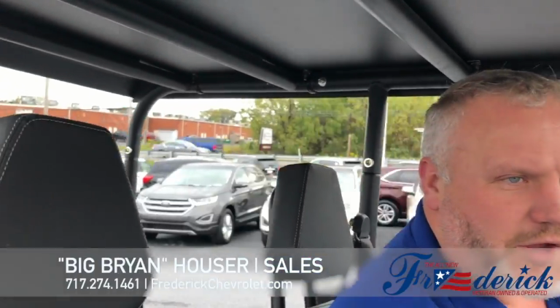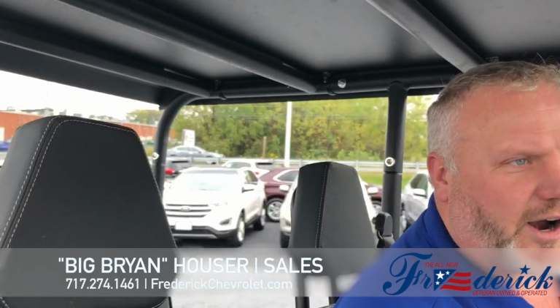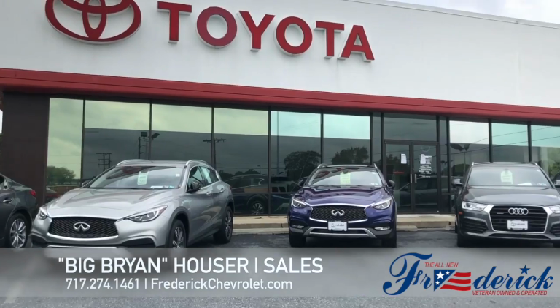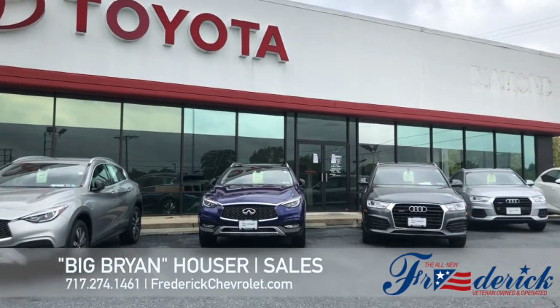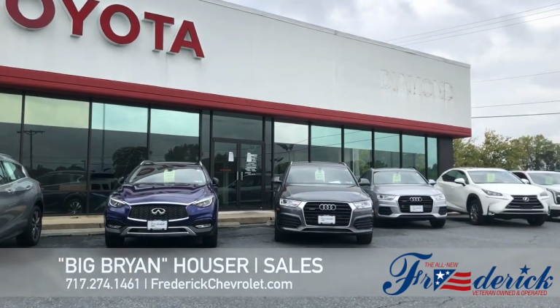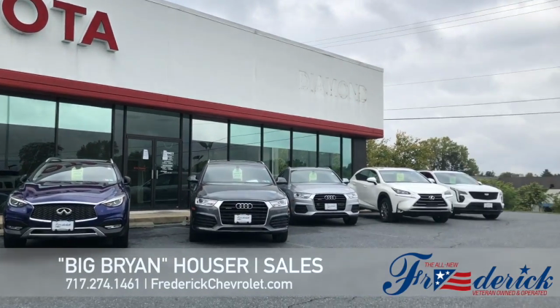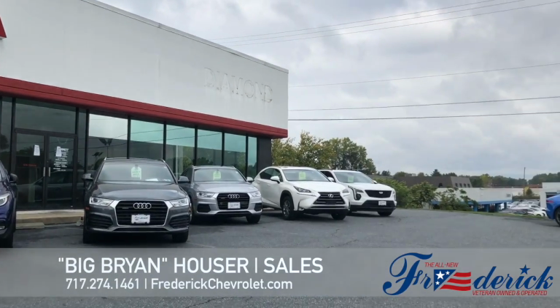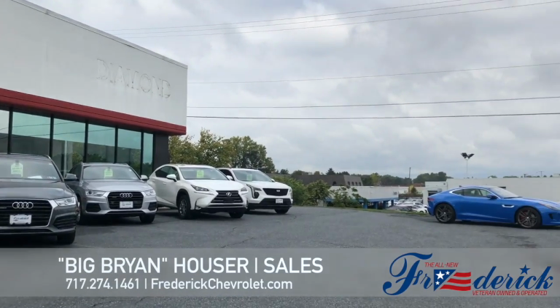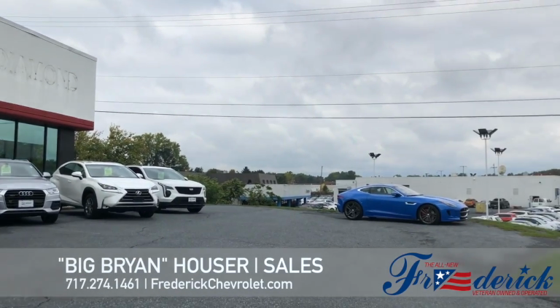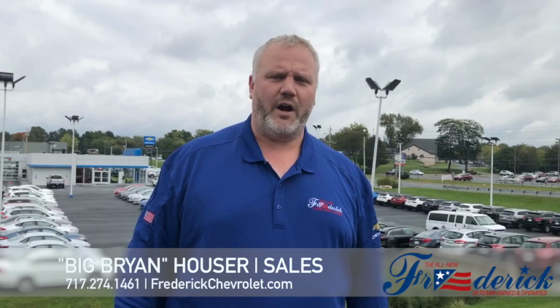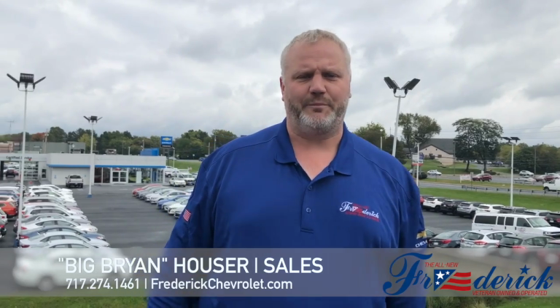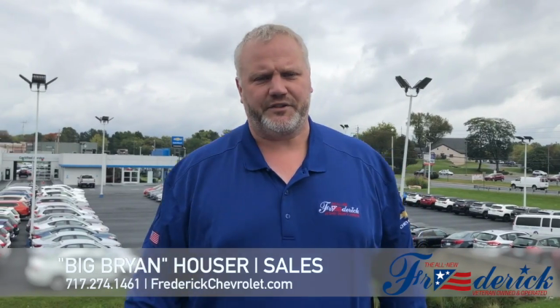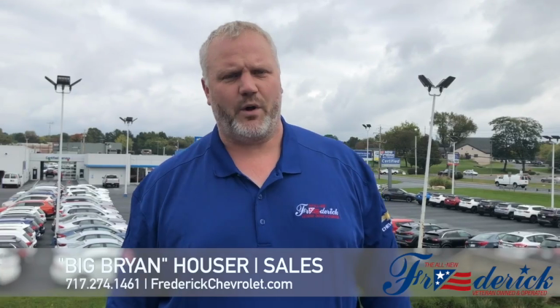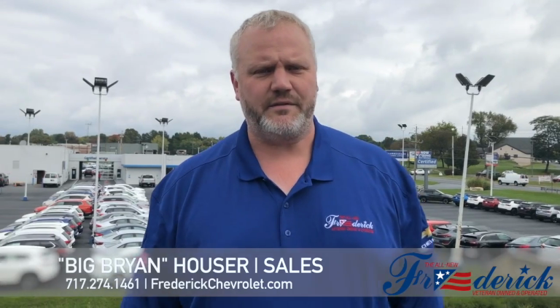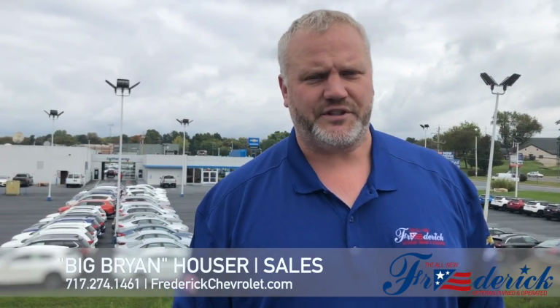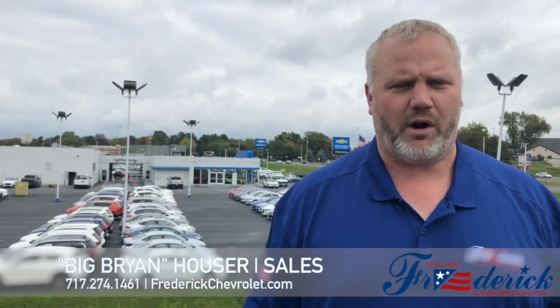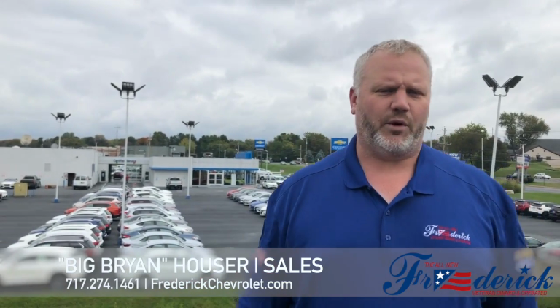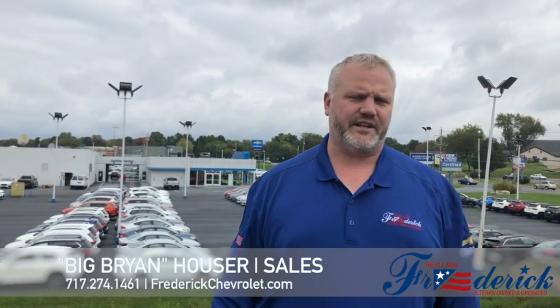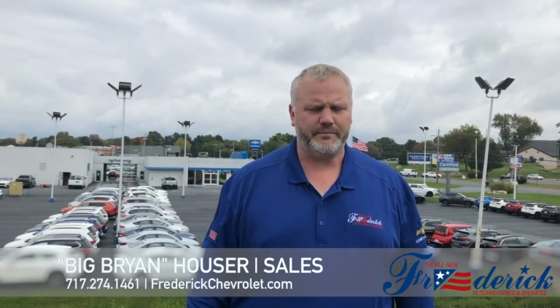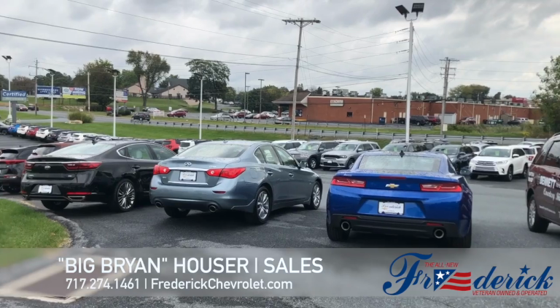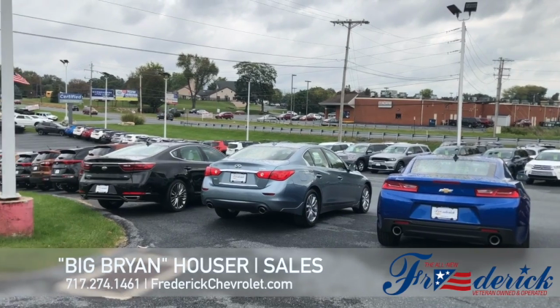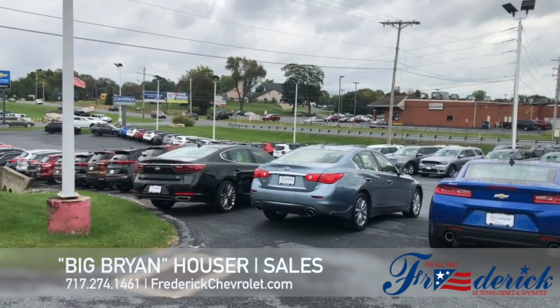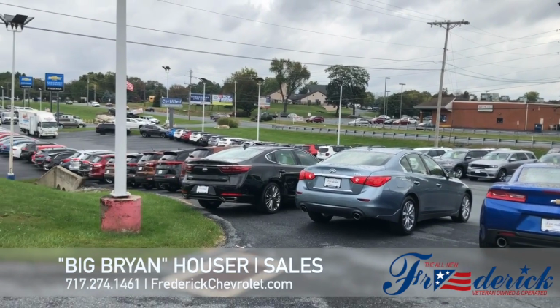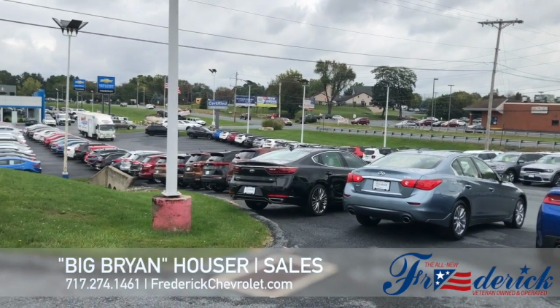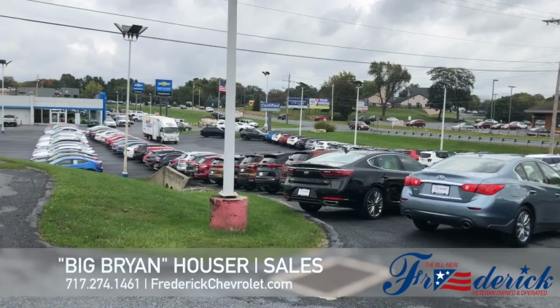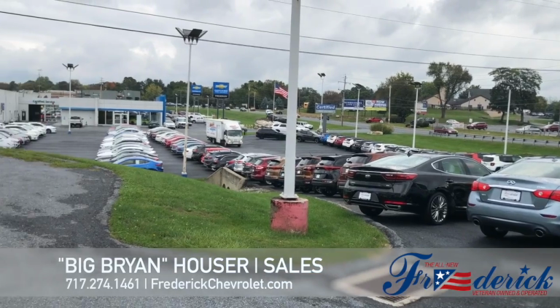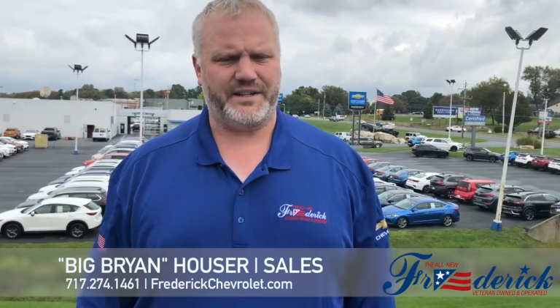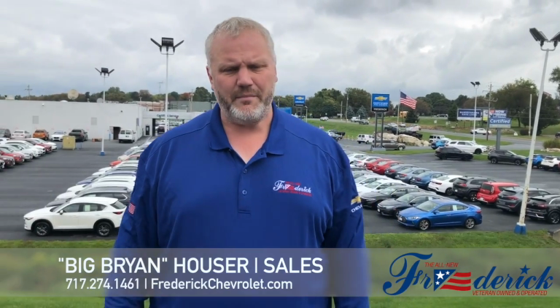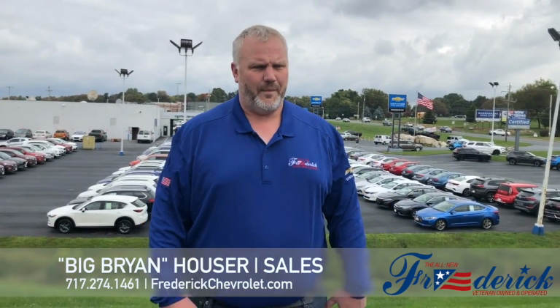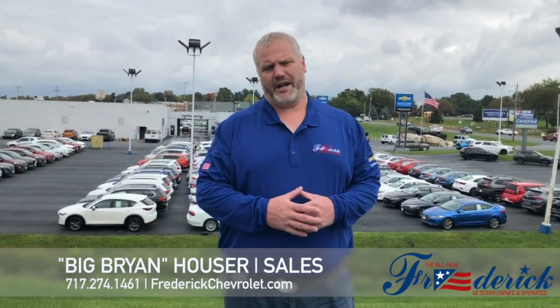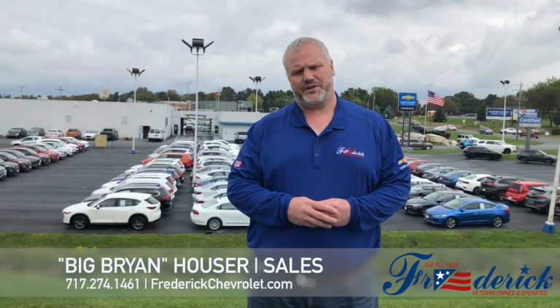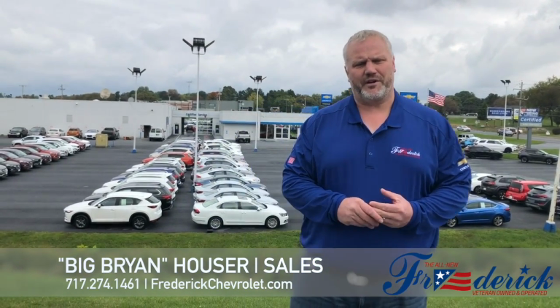You're looking for imports? We got some imports. For more information, please call us at 717-274-1461, or look us up on our website at www.FrederickChevrolet.com, and we can answer all the questions you have.